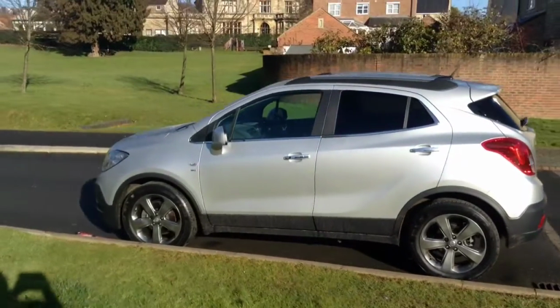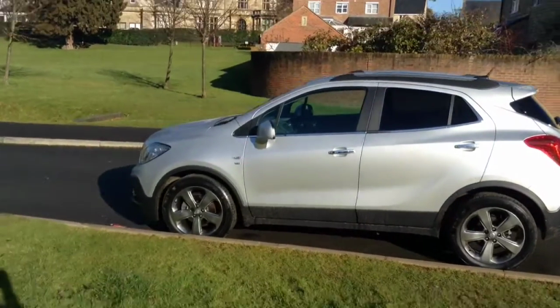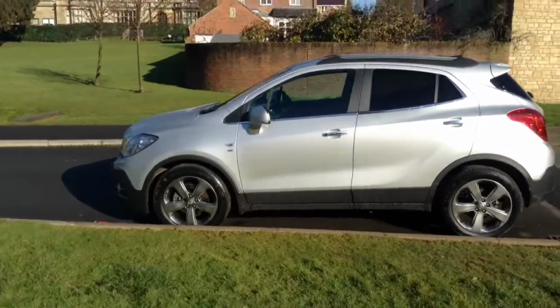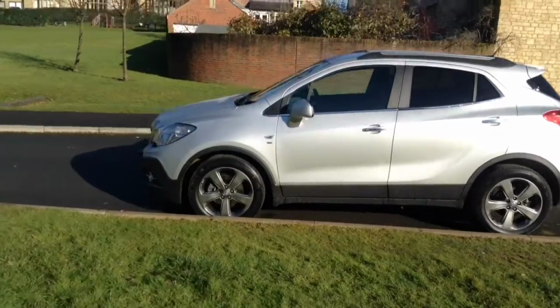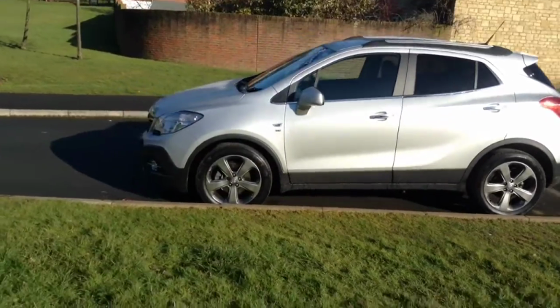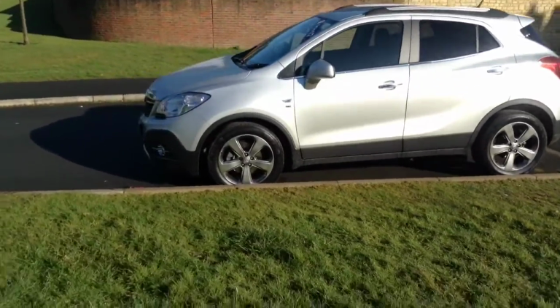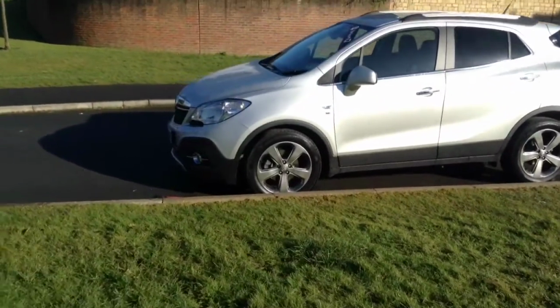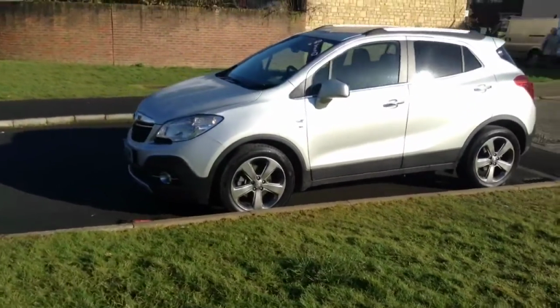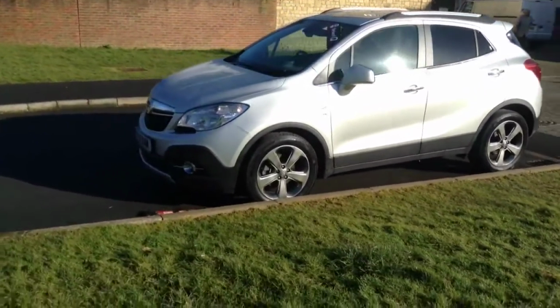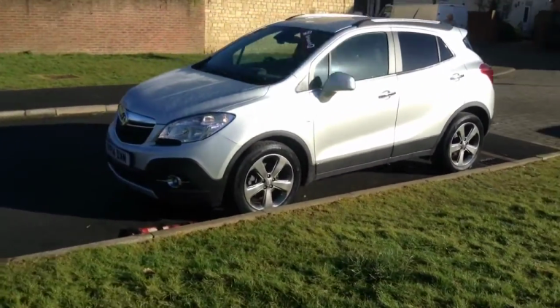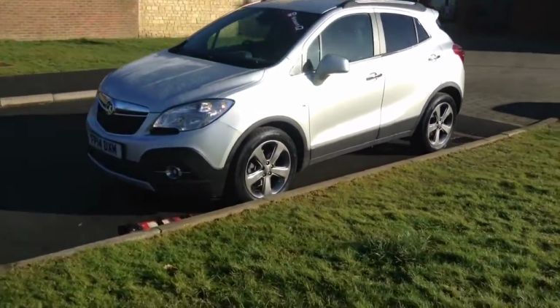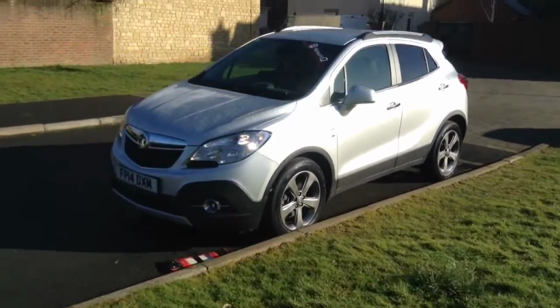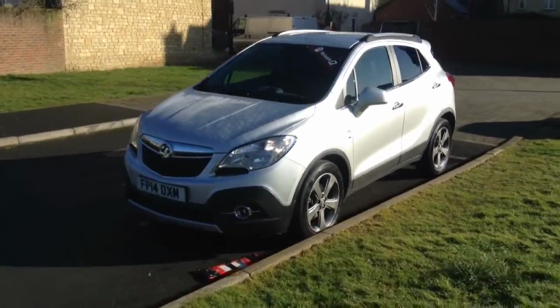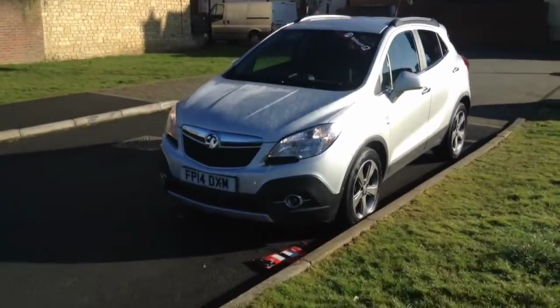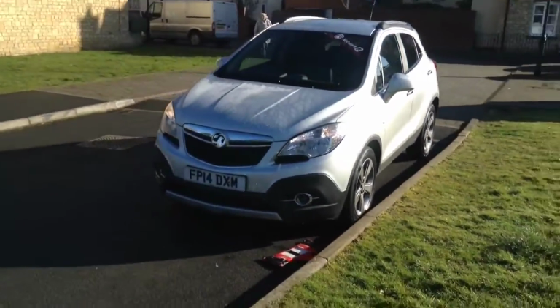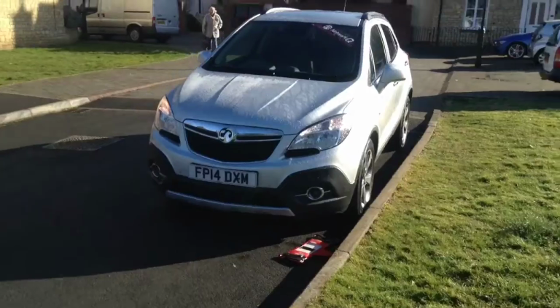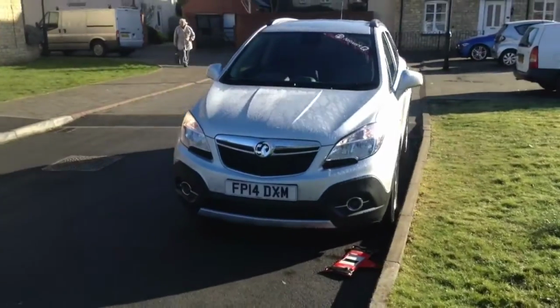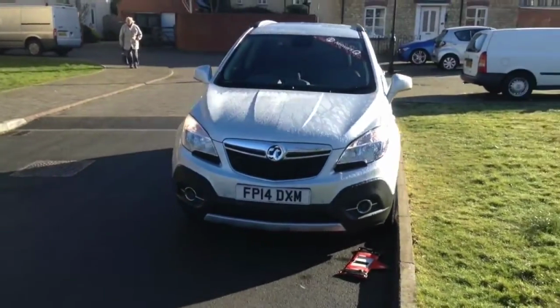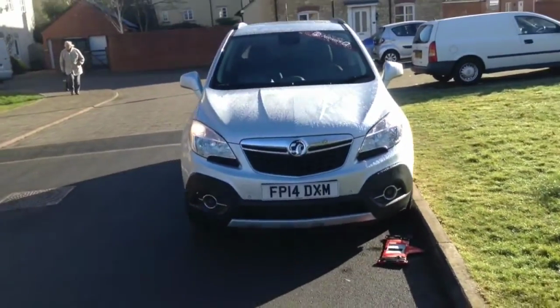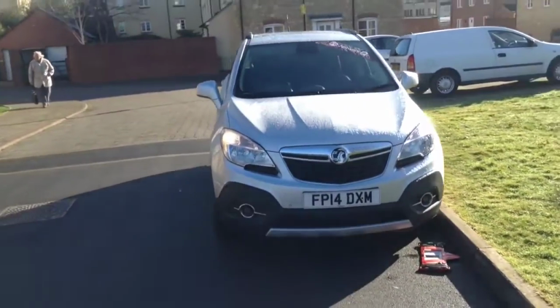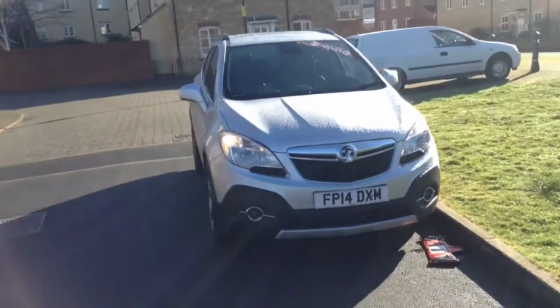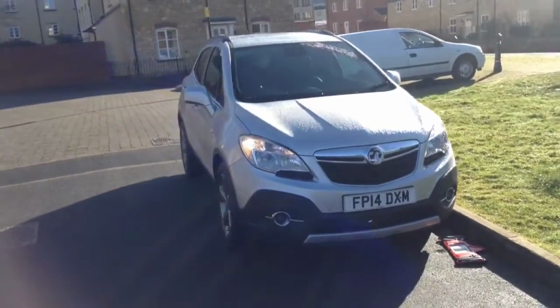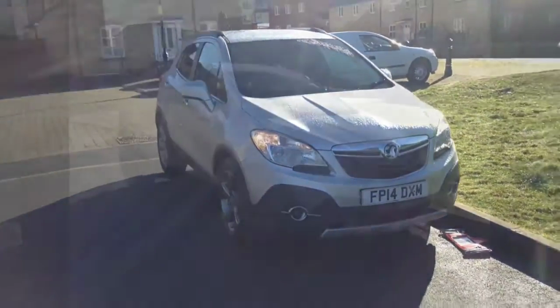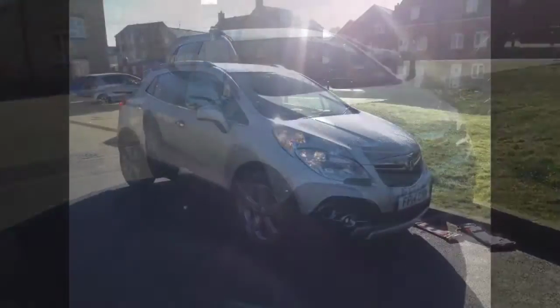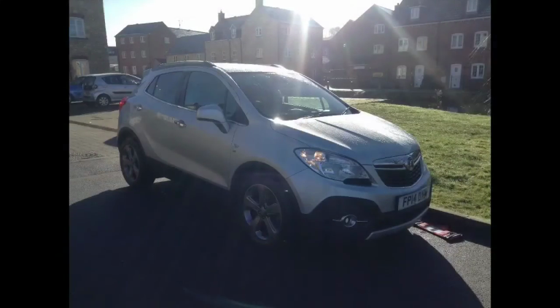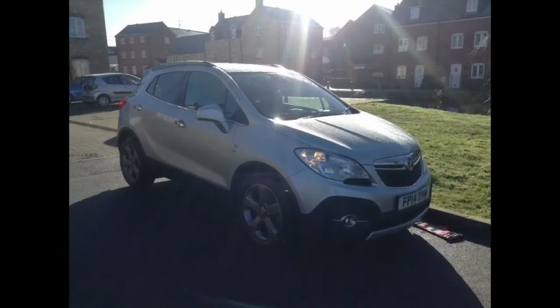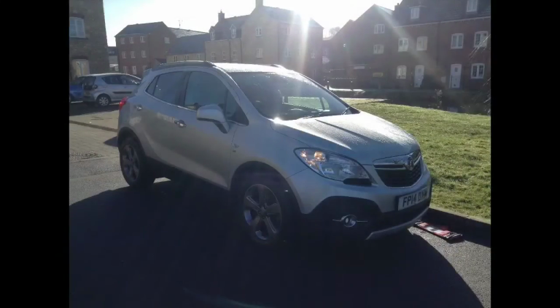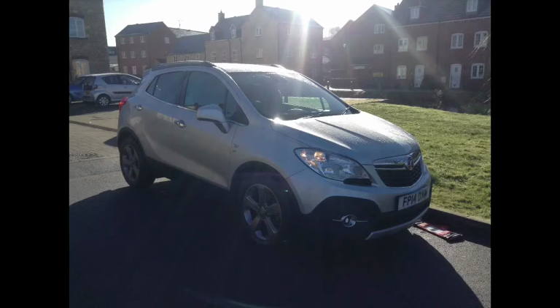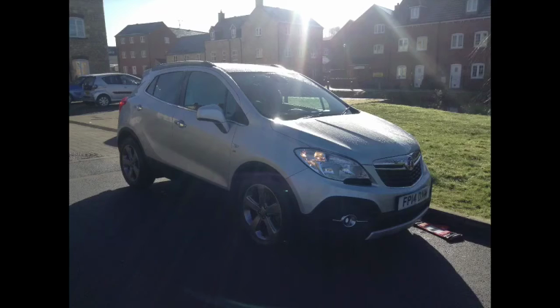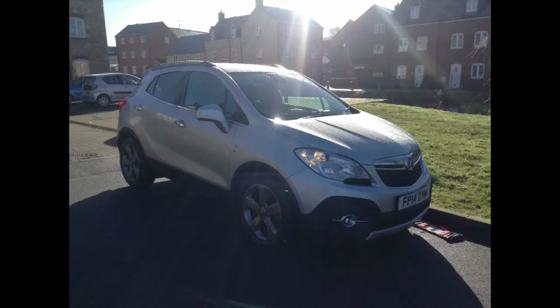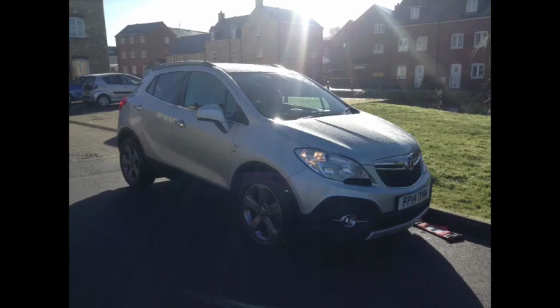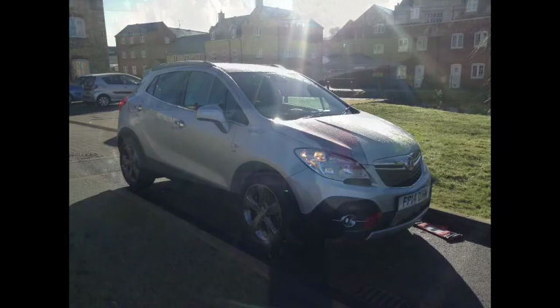Welcome to Bayless. You are now viewing a Vauxhall Mokka 1.4 Turbo SE Automatic. This well looked after Mokka has covered just over 12,500 miles.